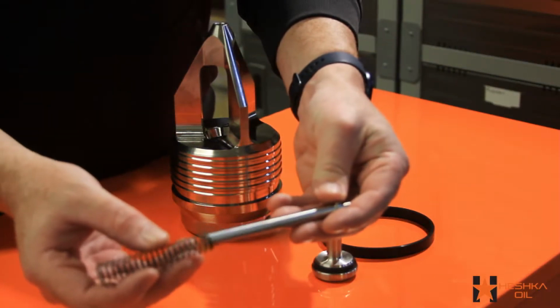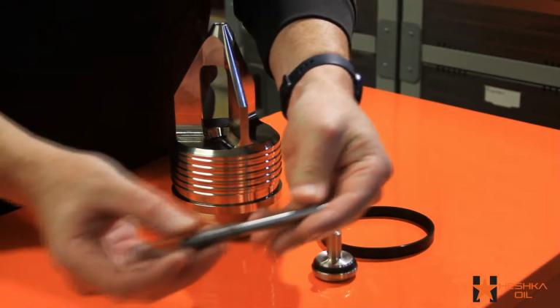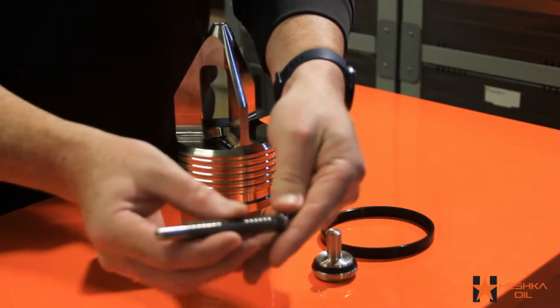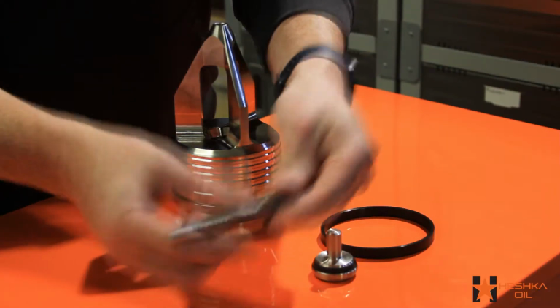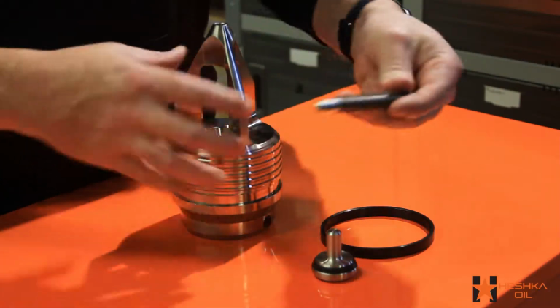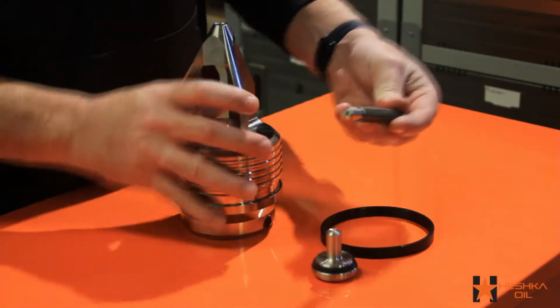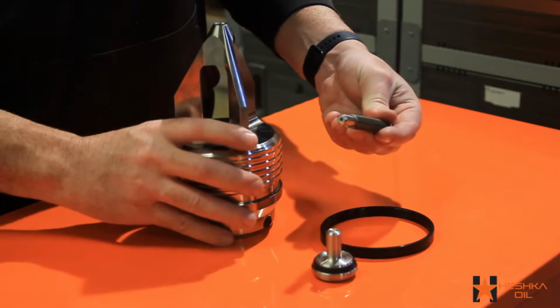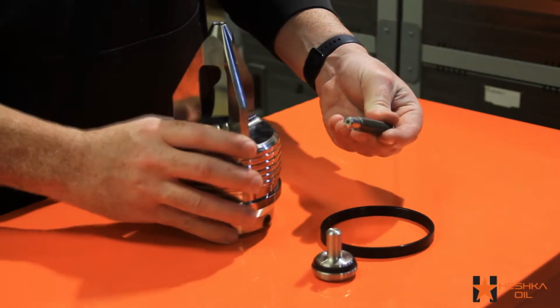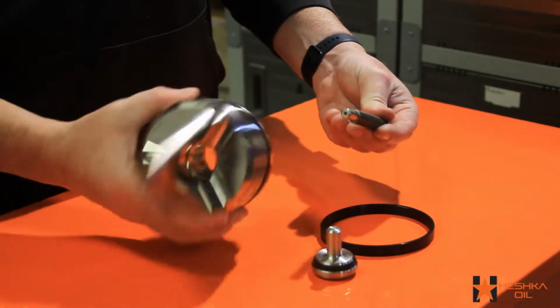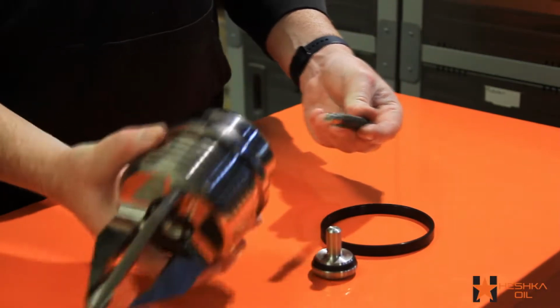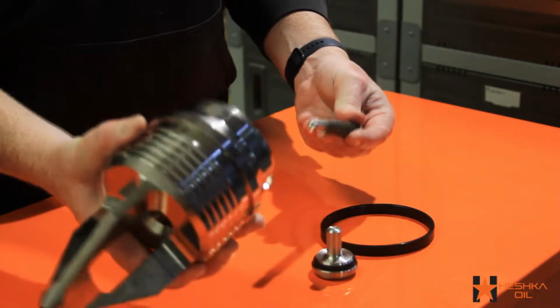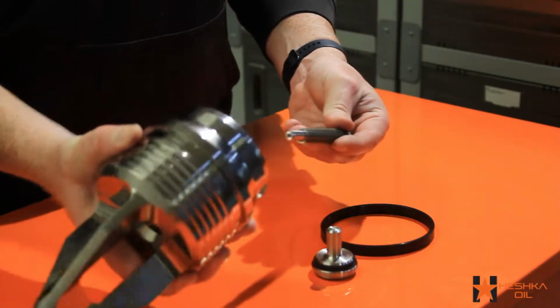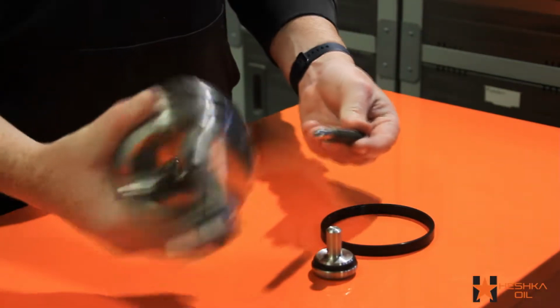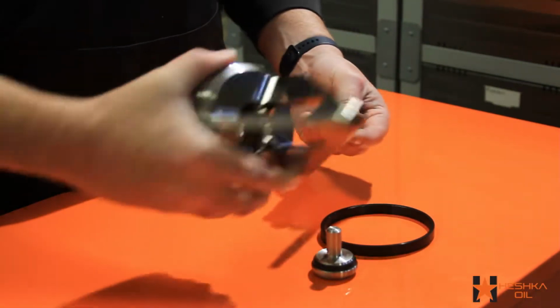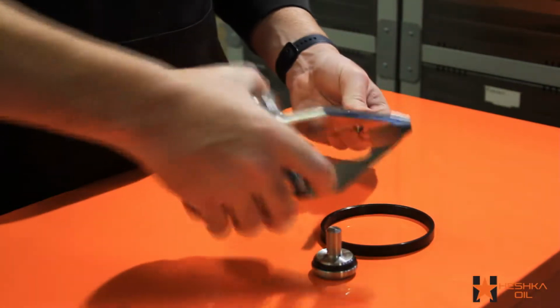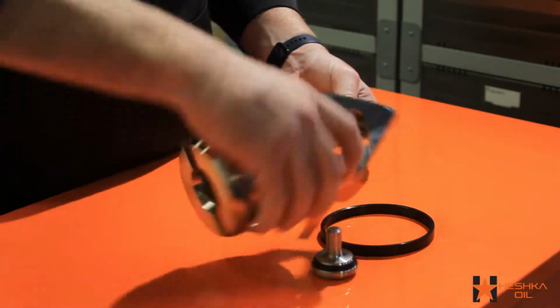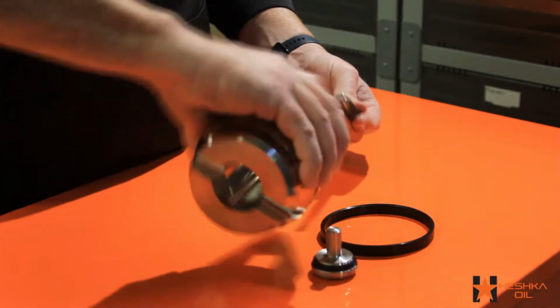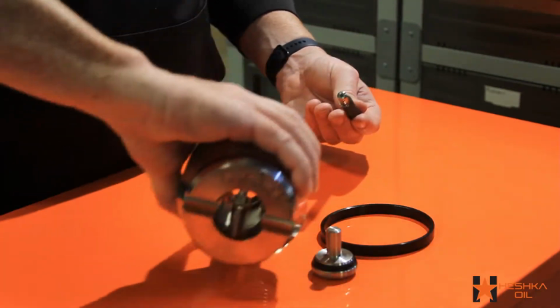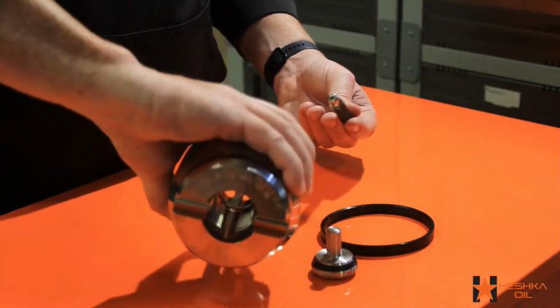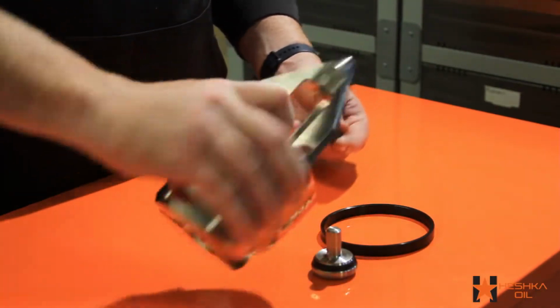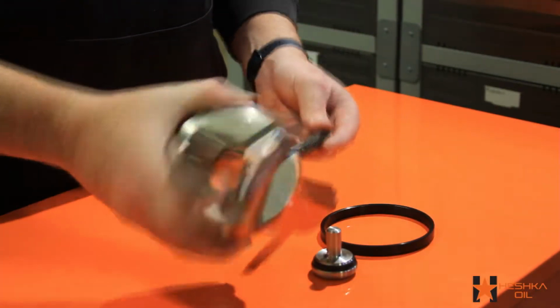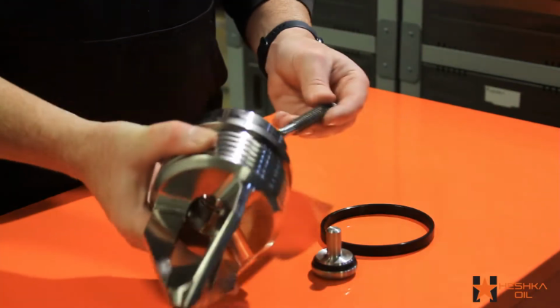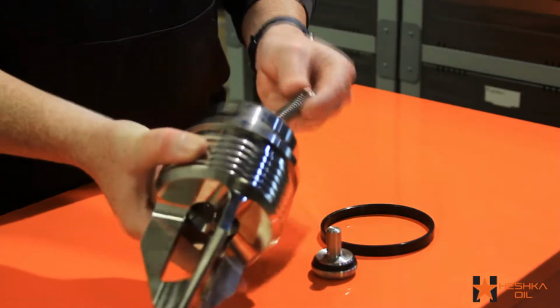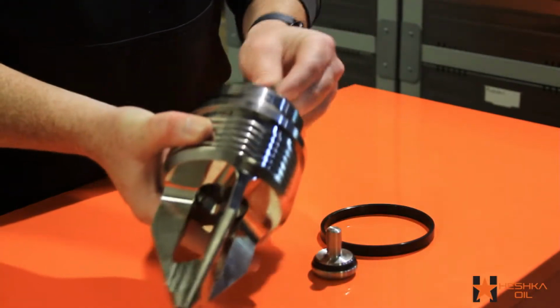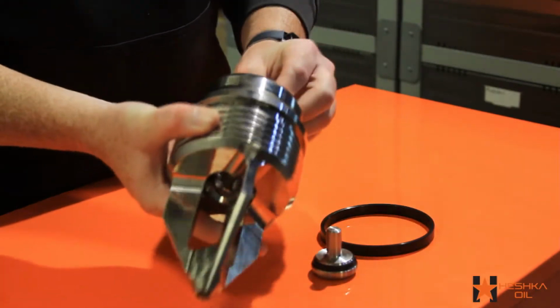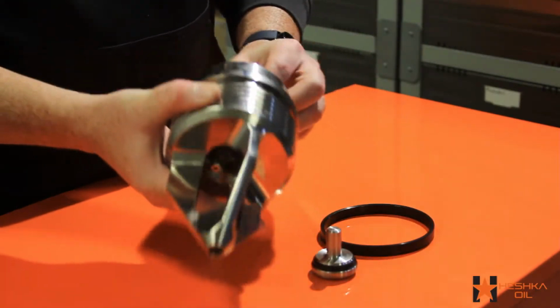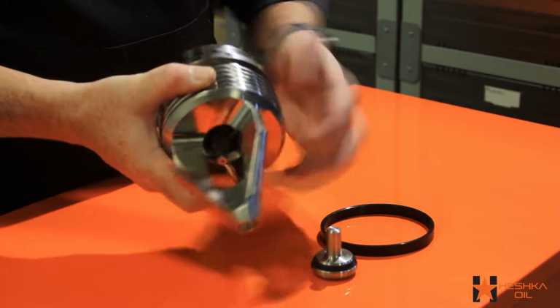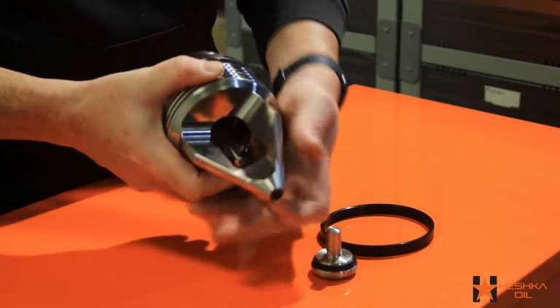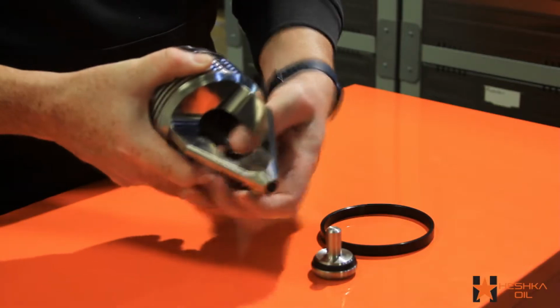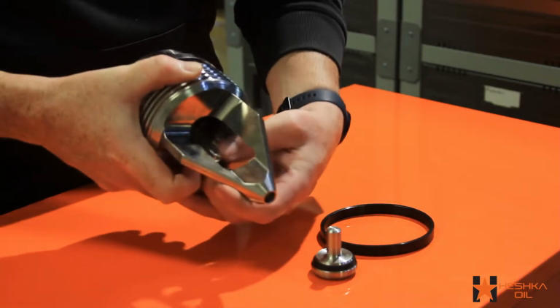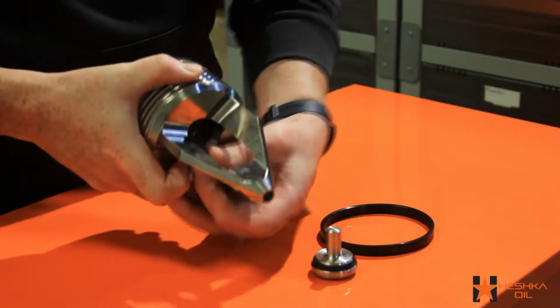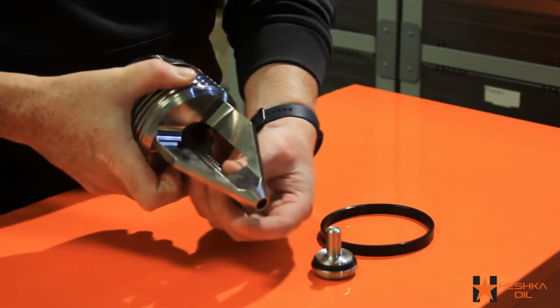The first step is to take the spring and slide it over the stem. Next, install the stem through the top and put the stem through the bottom opening of the valve.